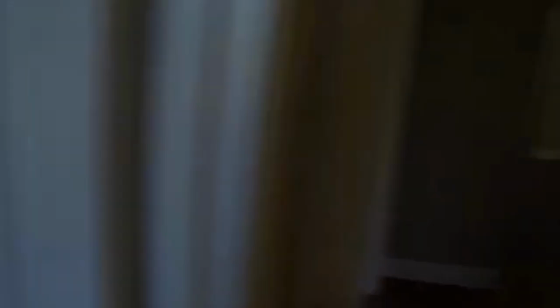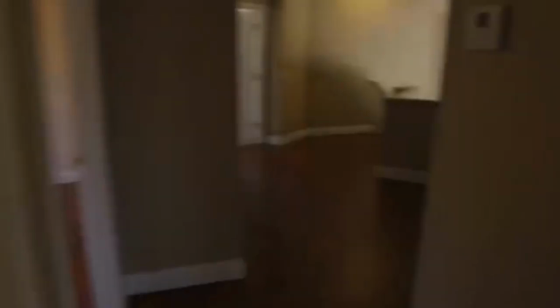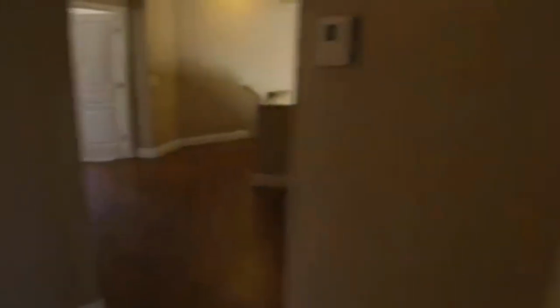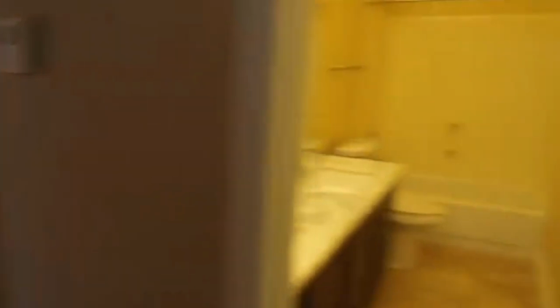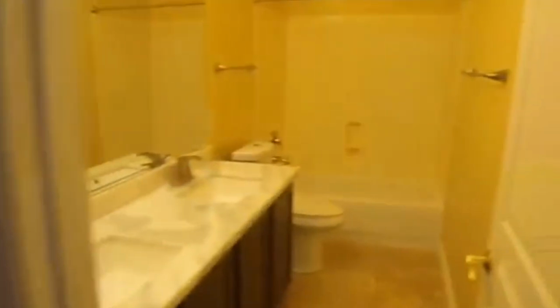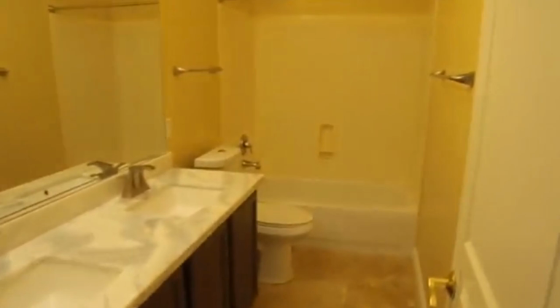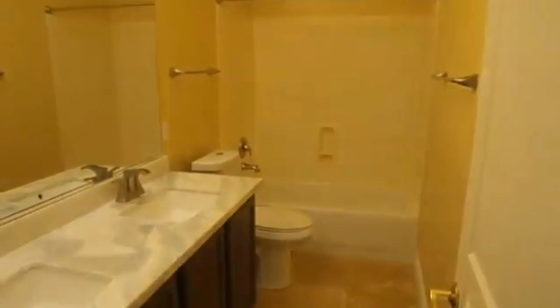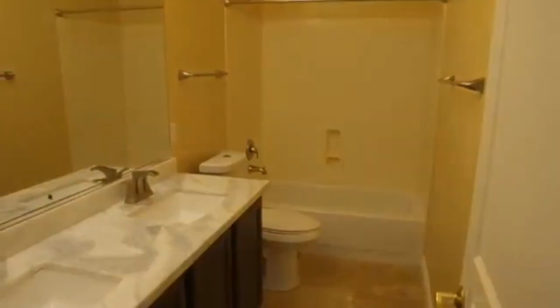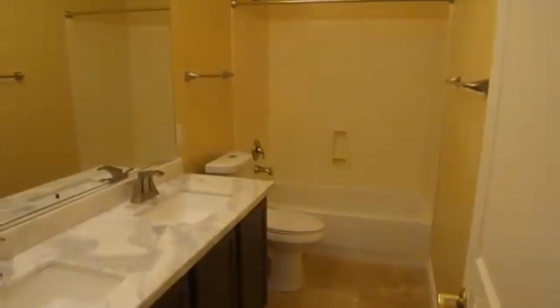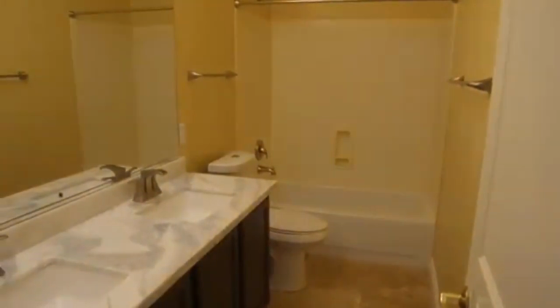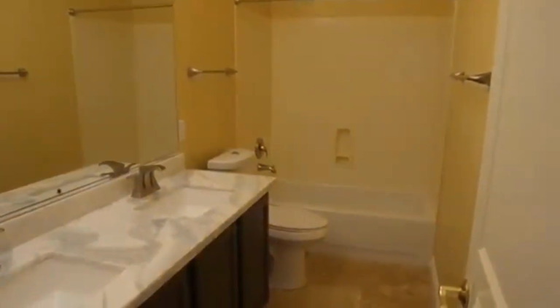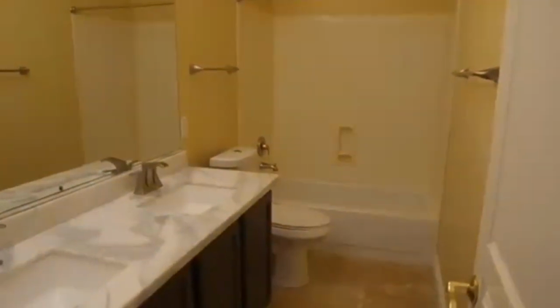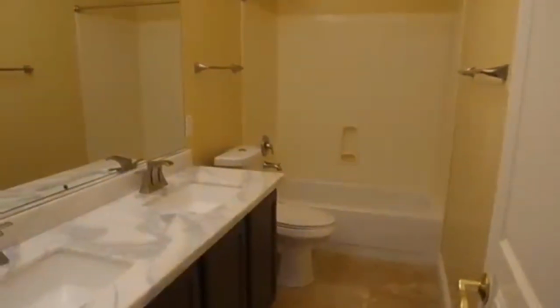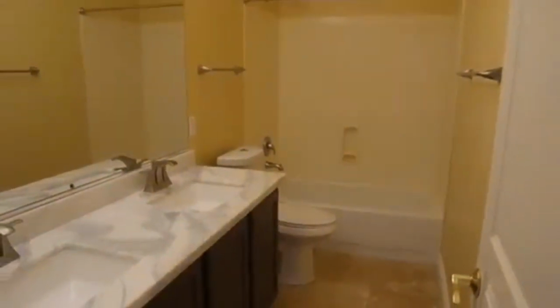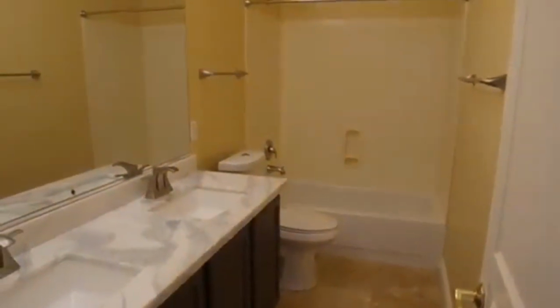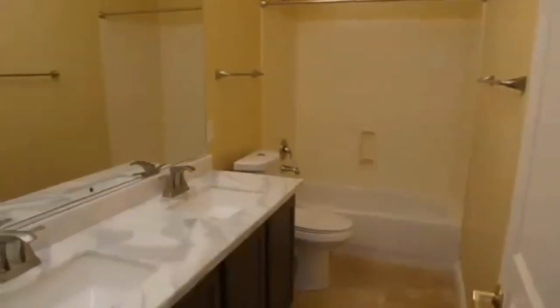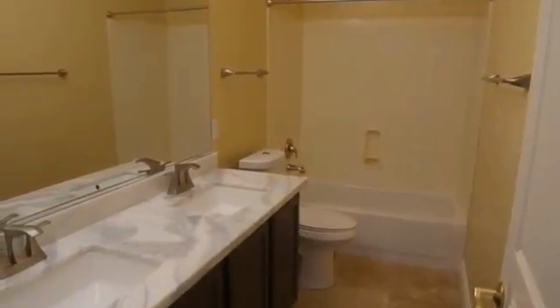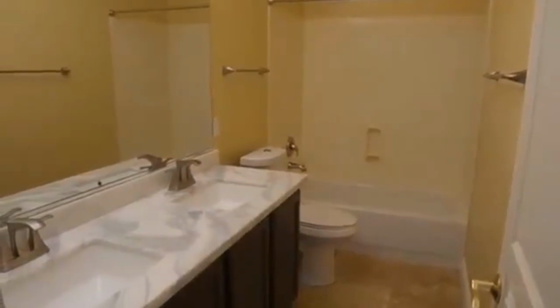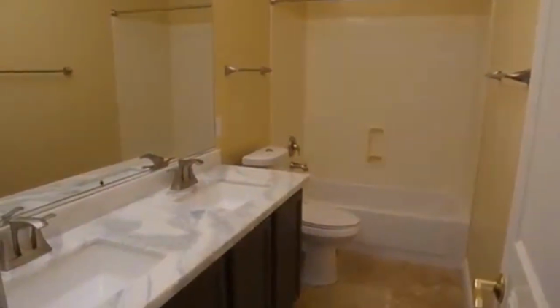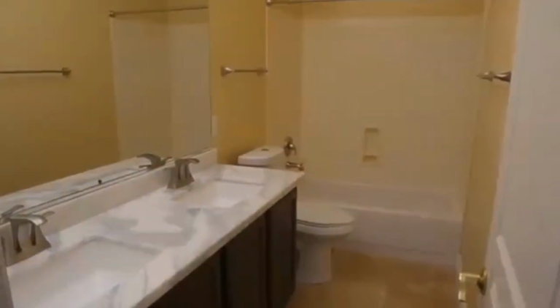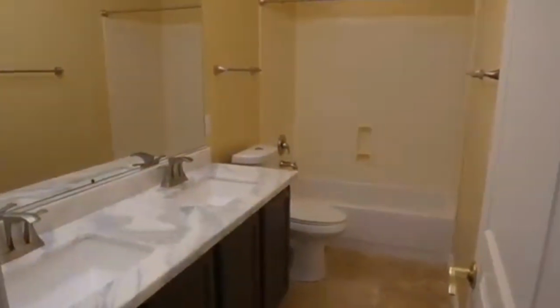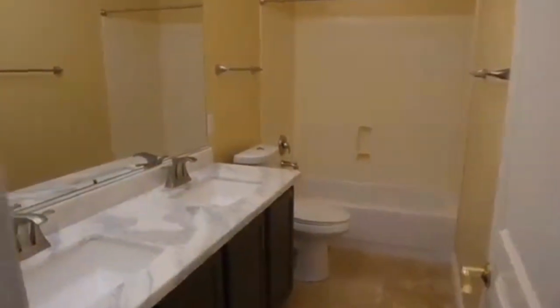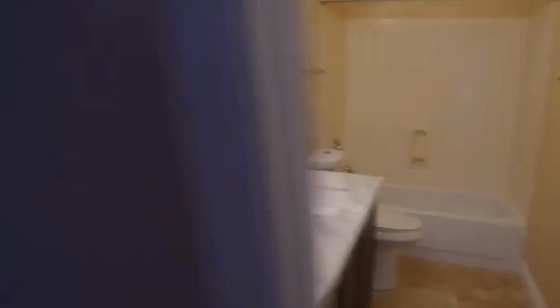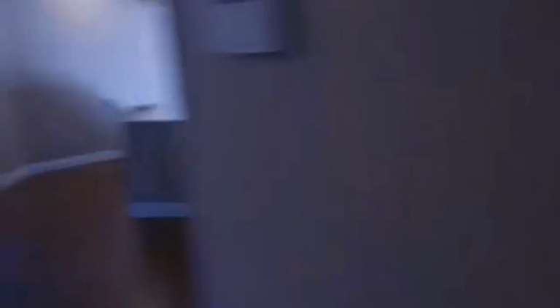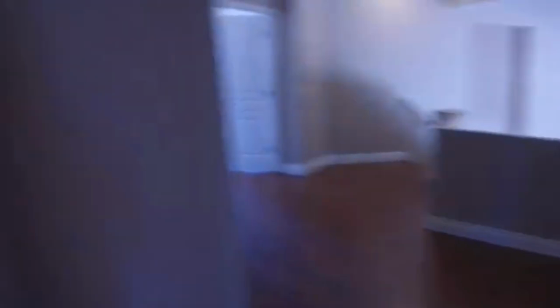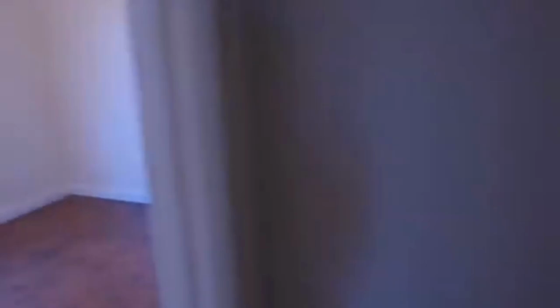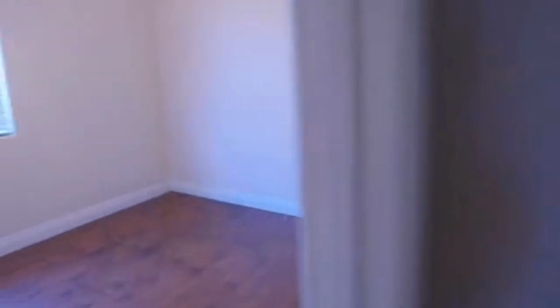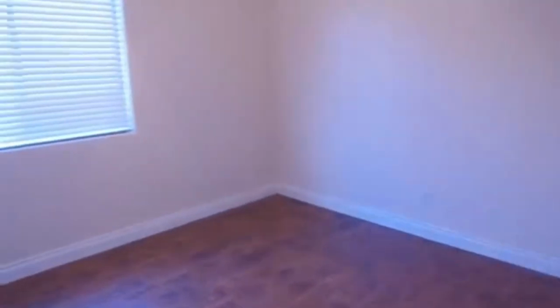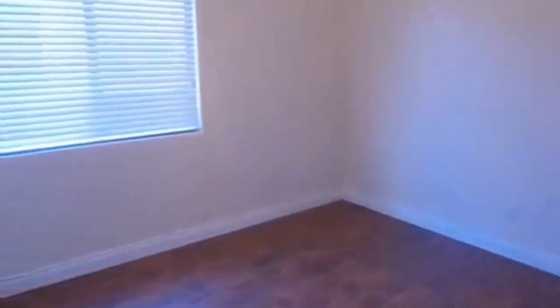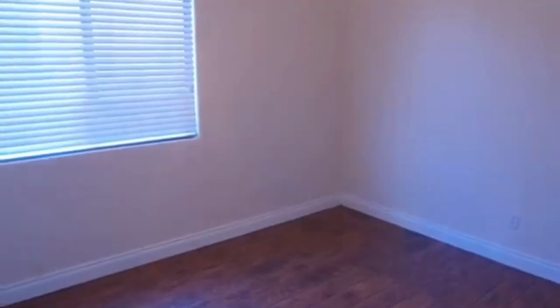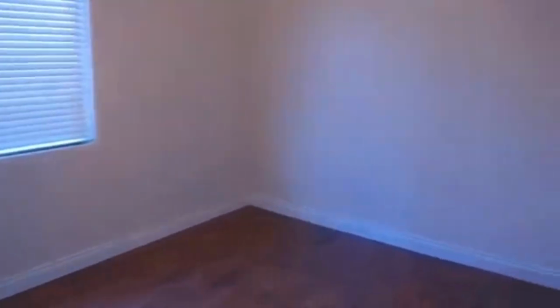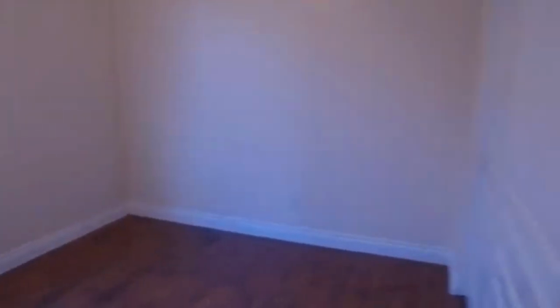We have our guest bathroom with beautiful countertops and new fixtures. And in this bedroom we again have the slider closet.